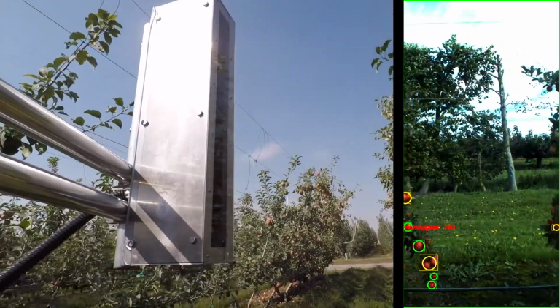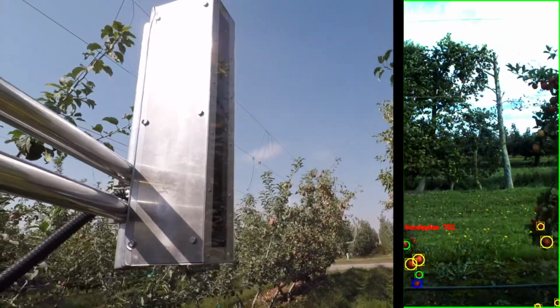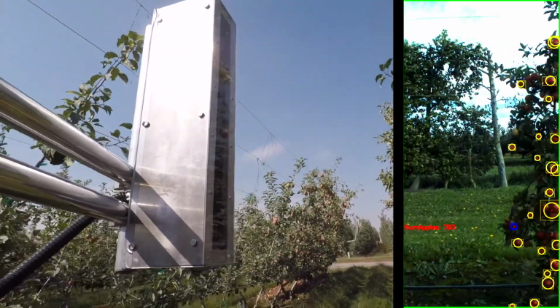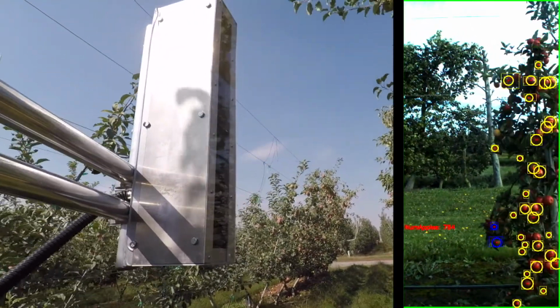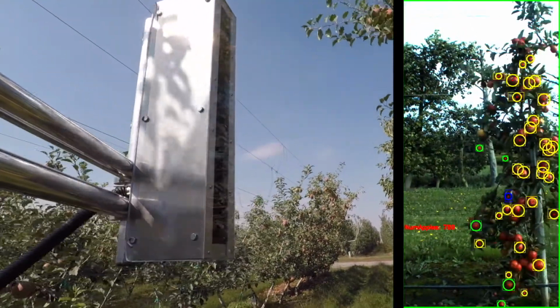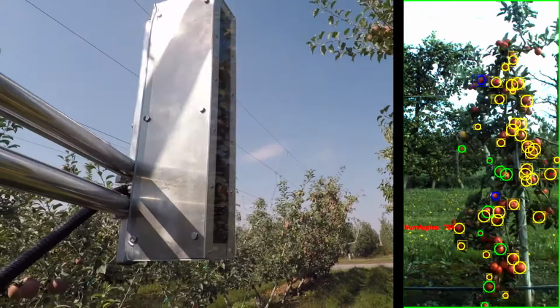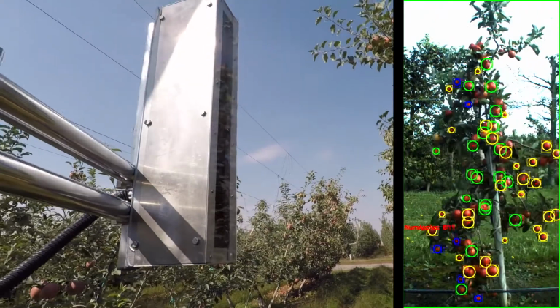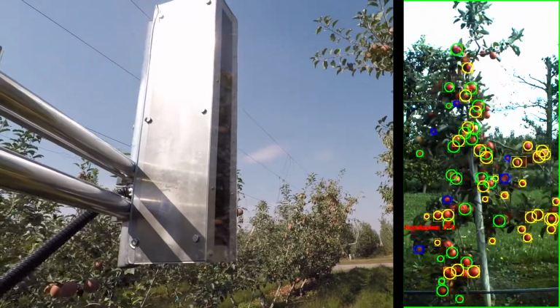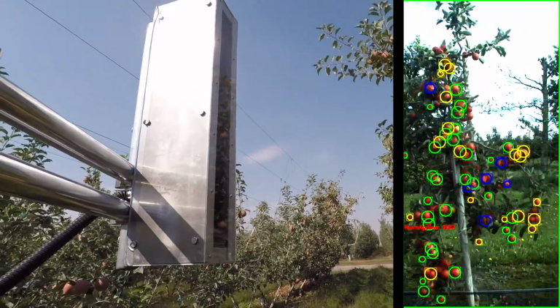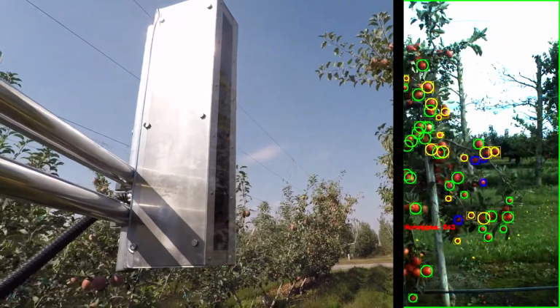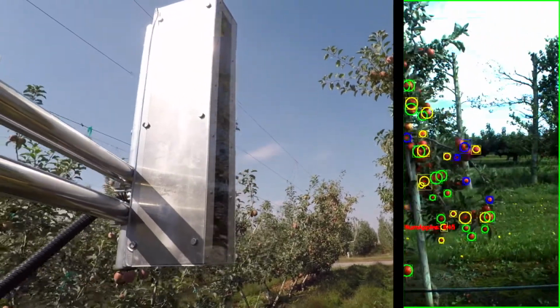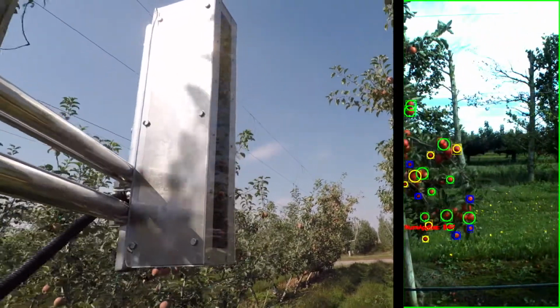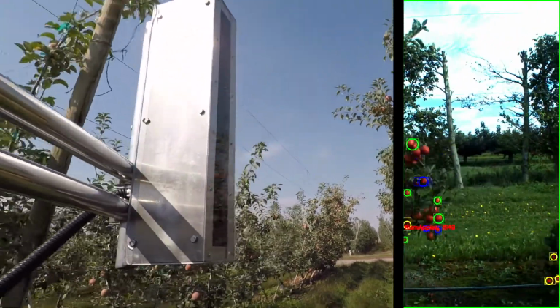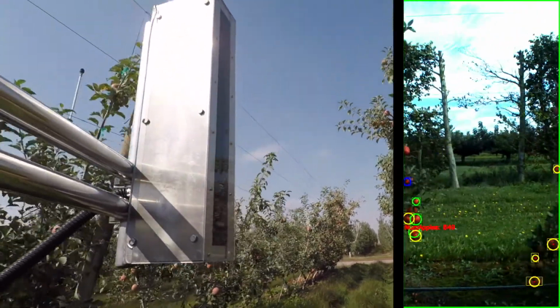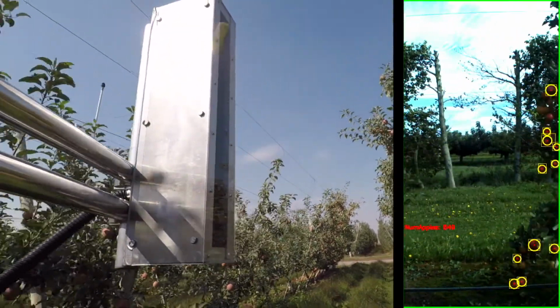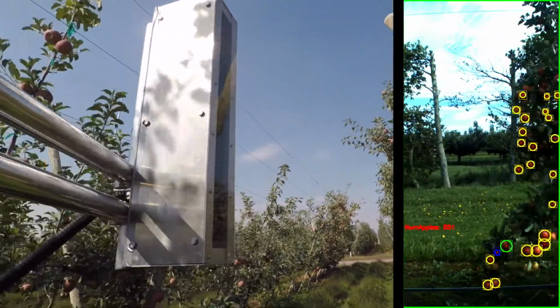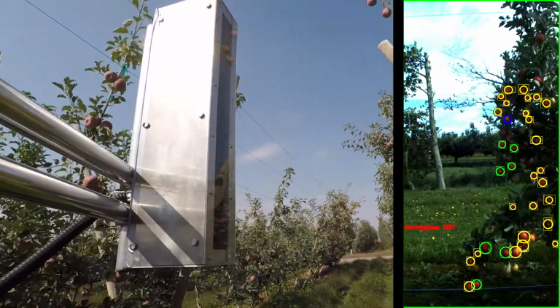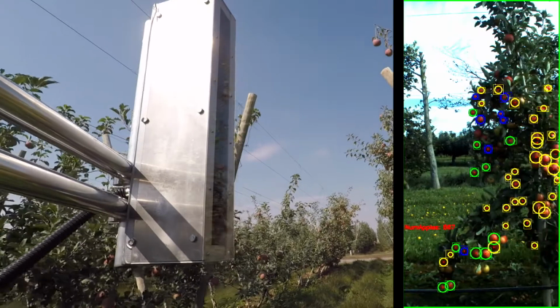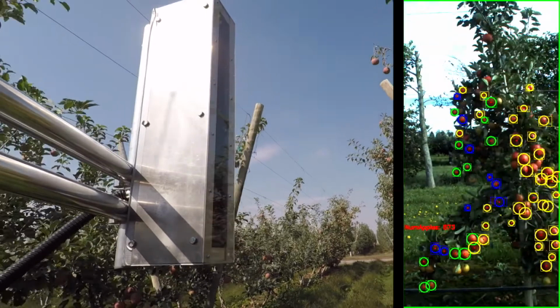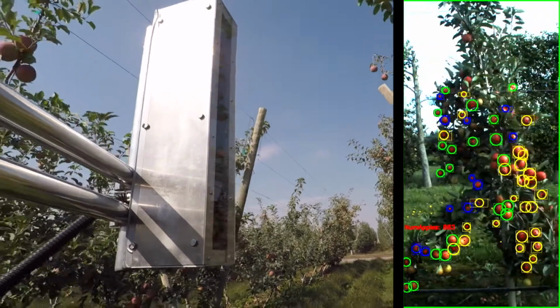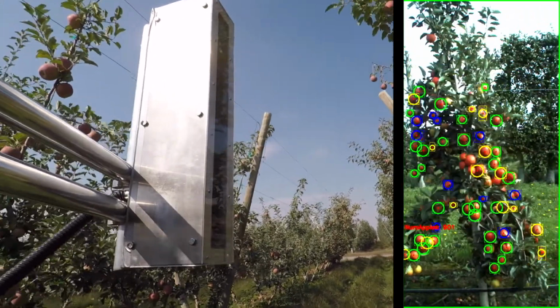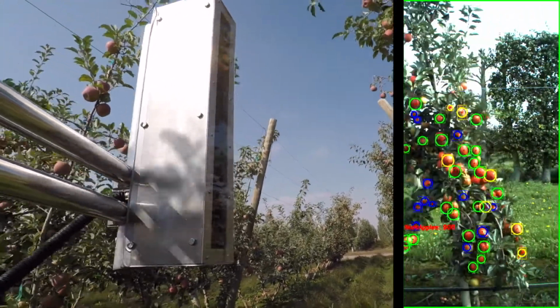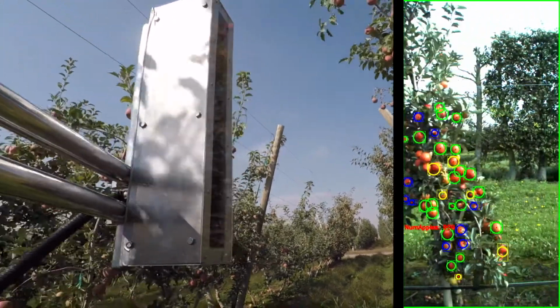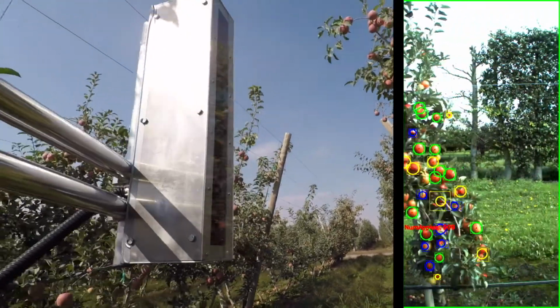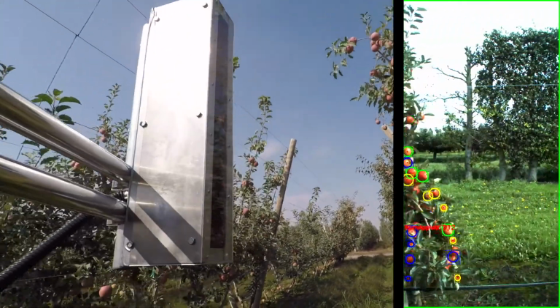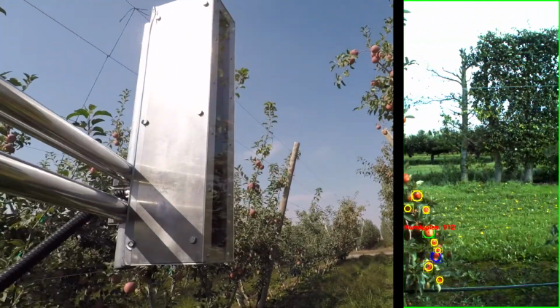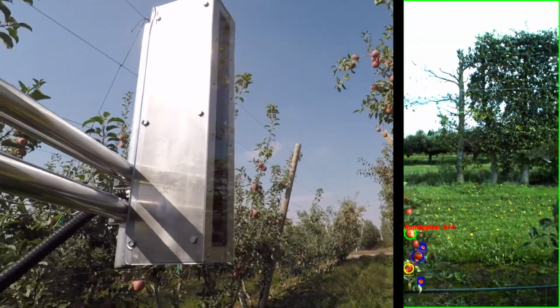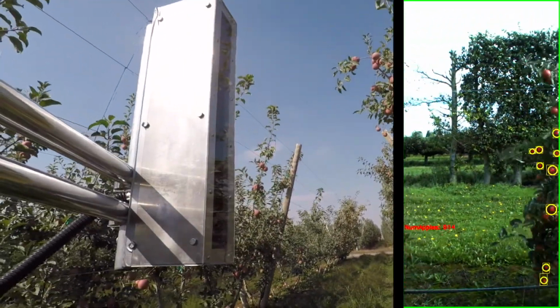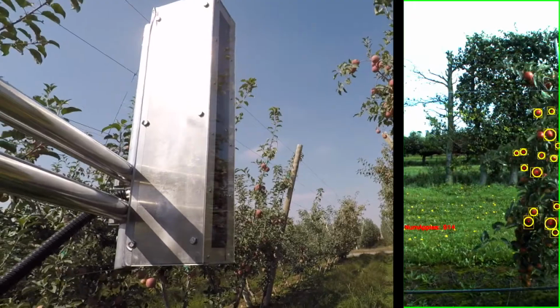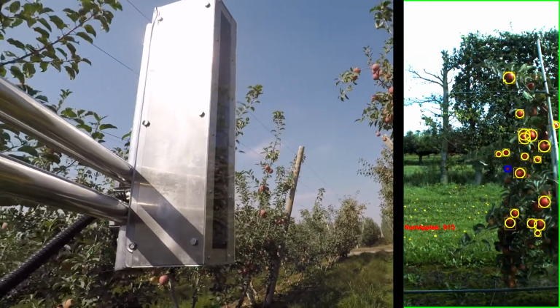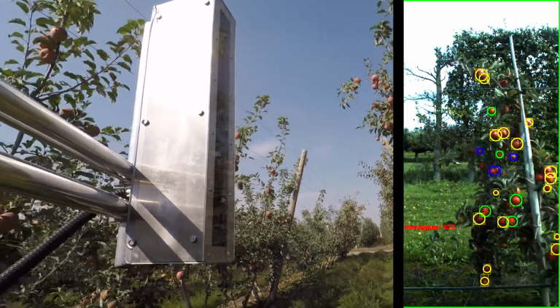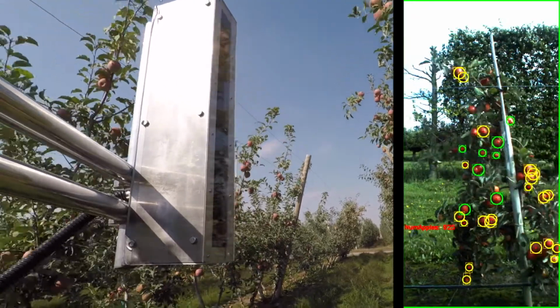The higher percentage of the fruit that is visible offers us a greater degree of accuracy. One of the advantages of running it on an ATV or tractor is that you're far closer to the fruit, so you're getting up close and personal, as it were.